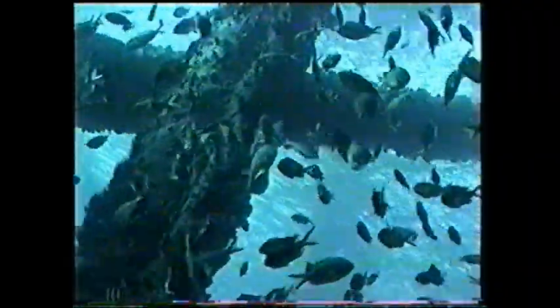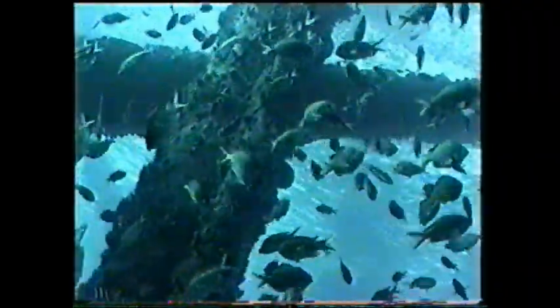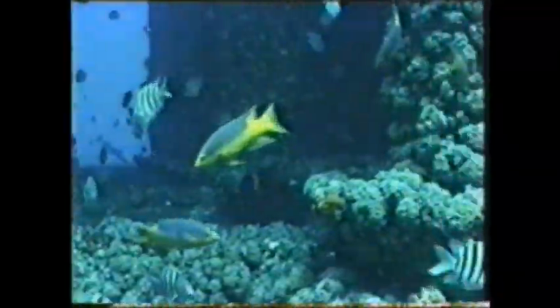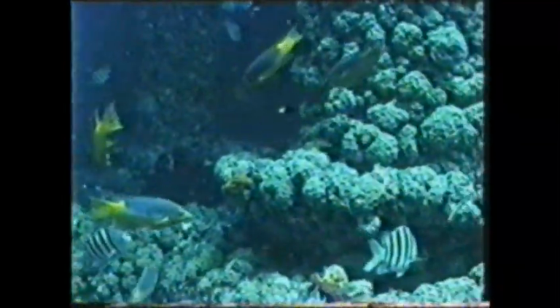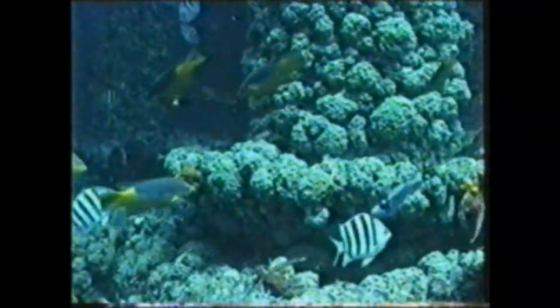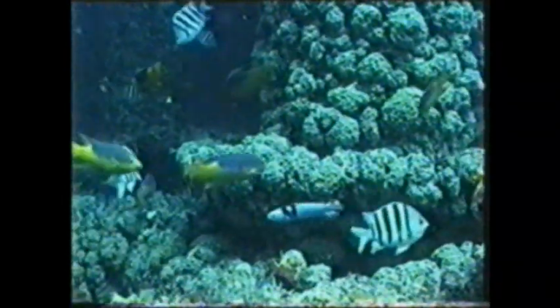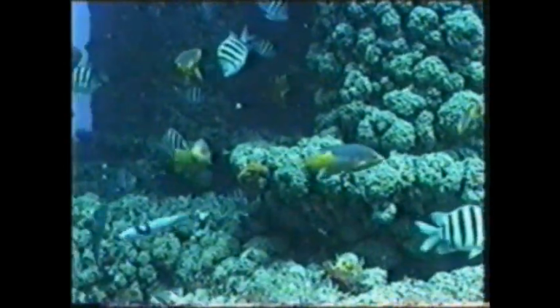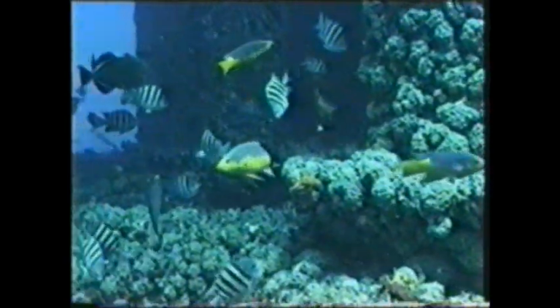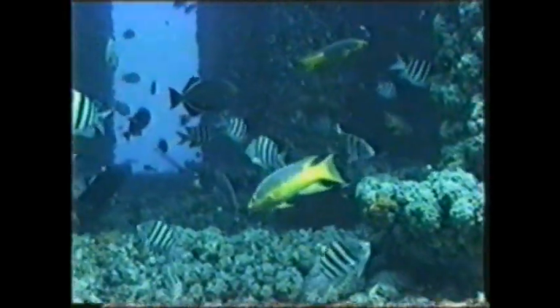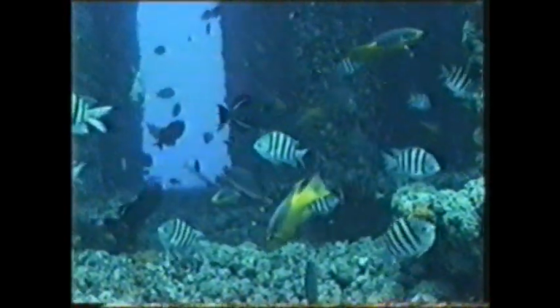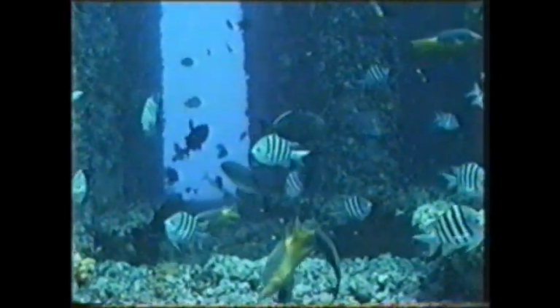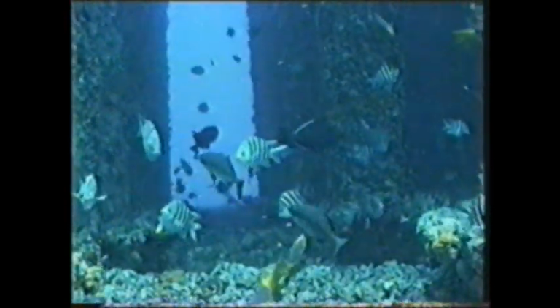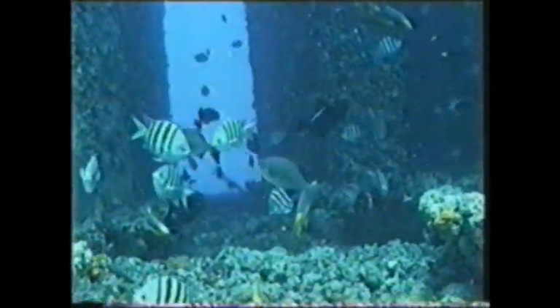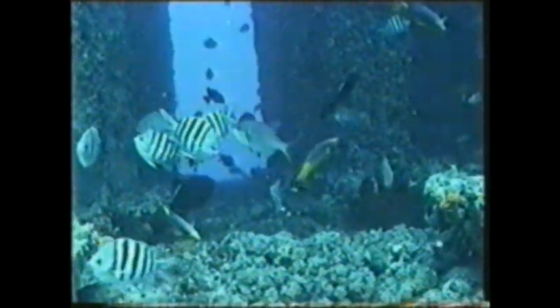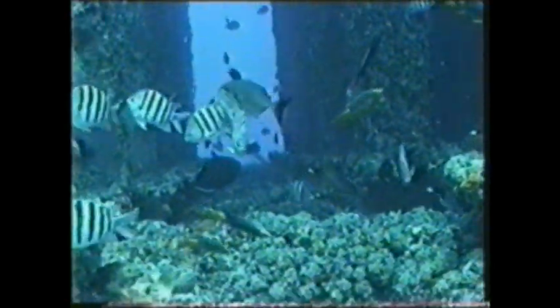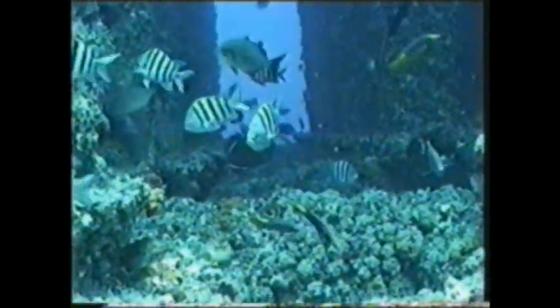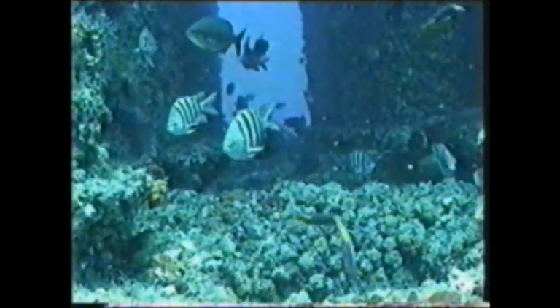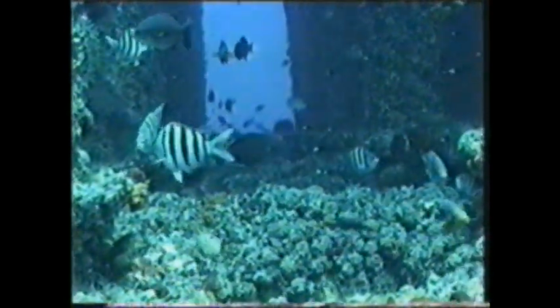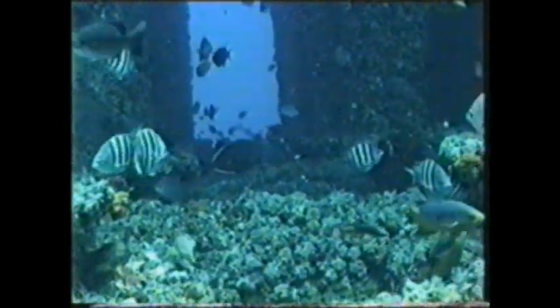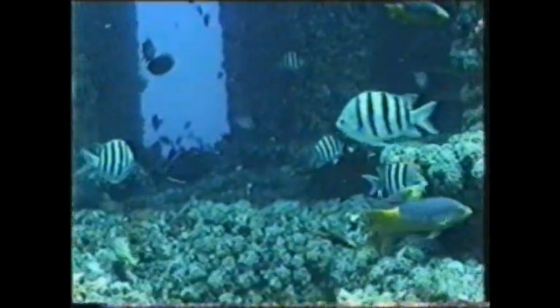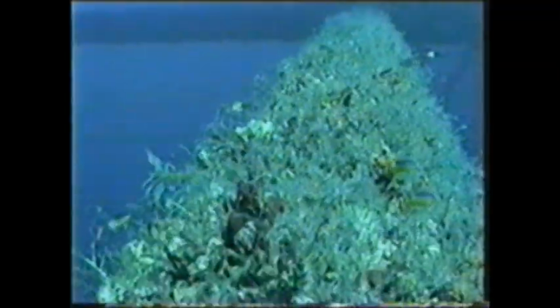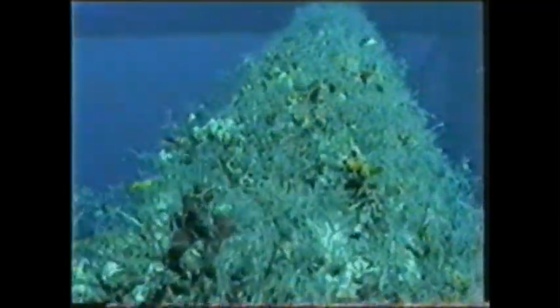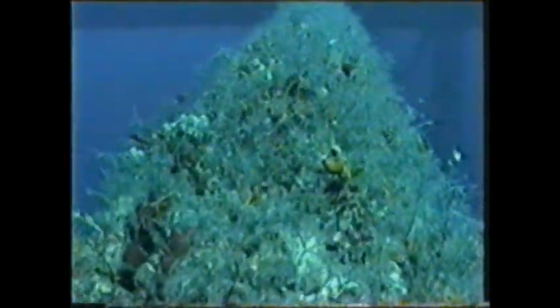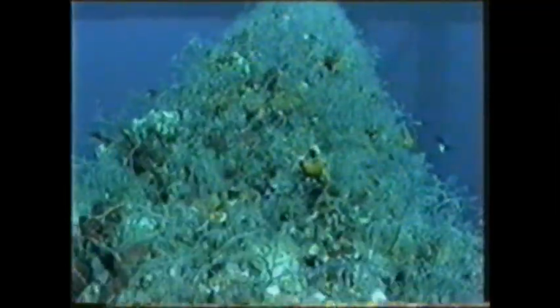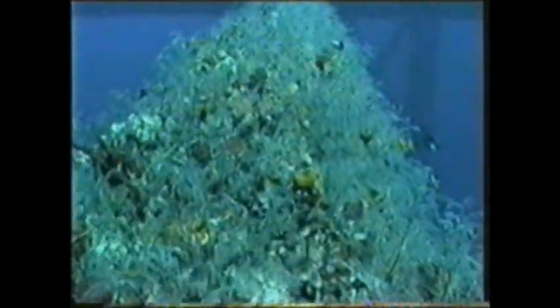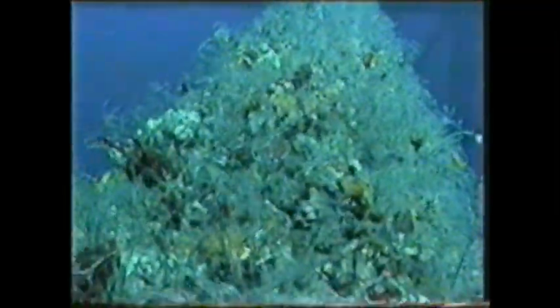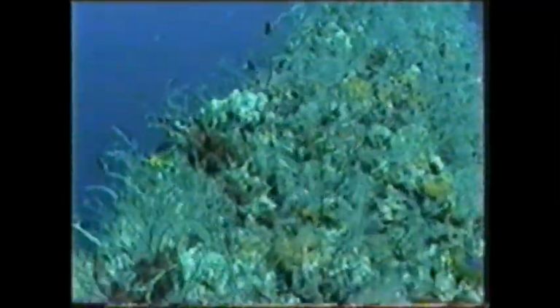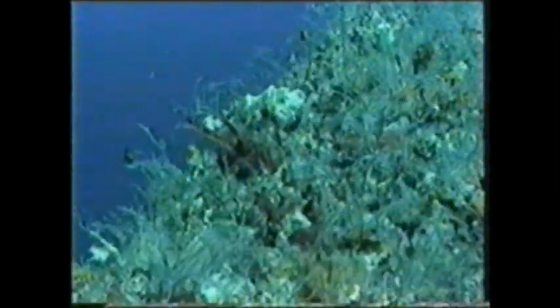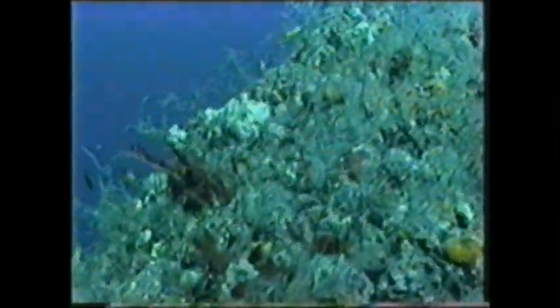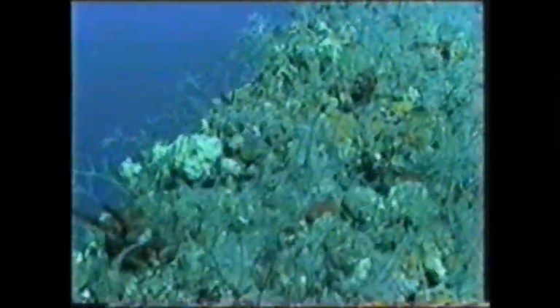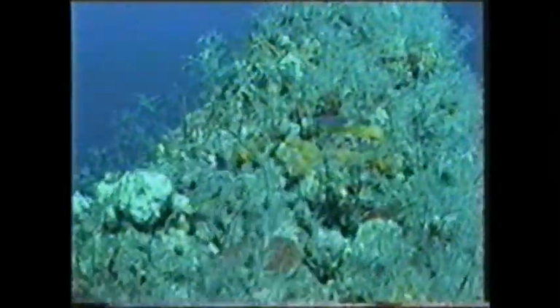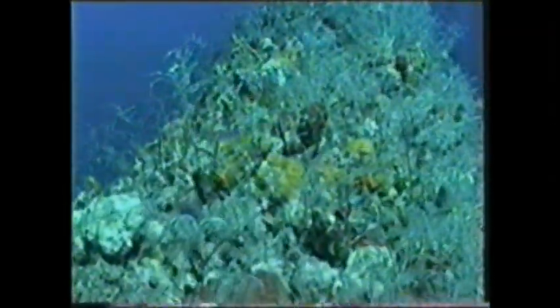On platforms, shallow water fish, mid water fish, and deep water fish can all be found in the same place. That's why platforms are ten times more productive than natural reefs and other artificial reefs. This platform is clearly producing thousands of obligatory and cryptic reef fish.